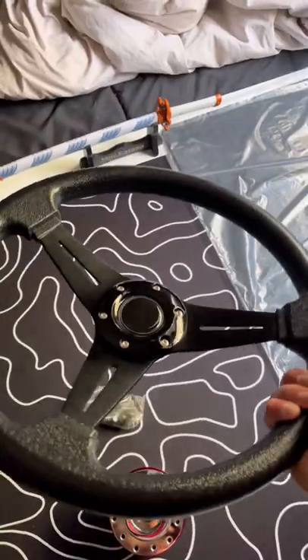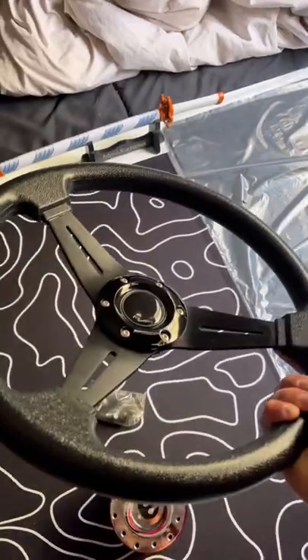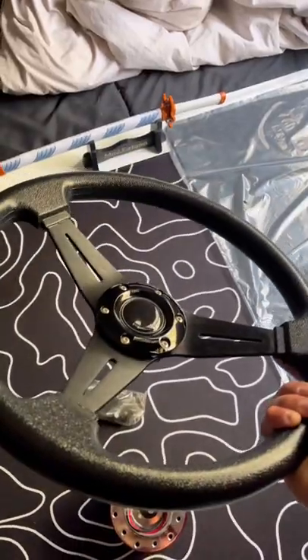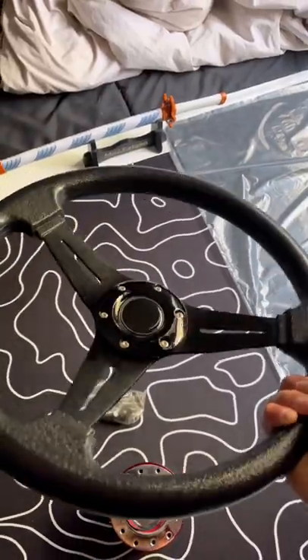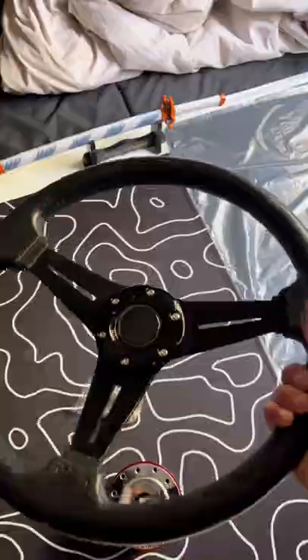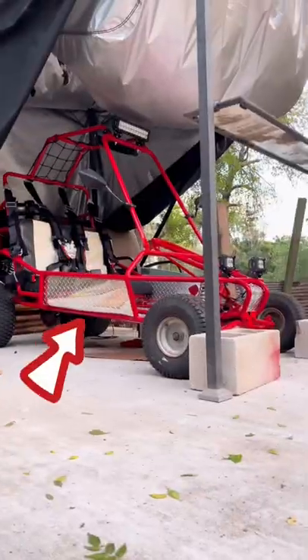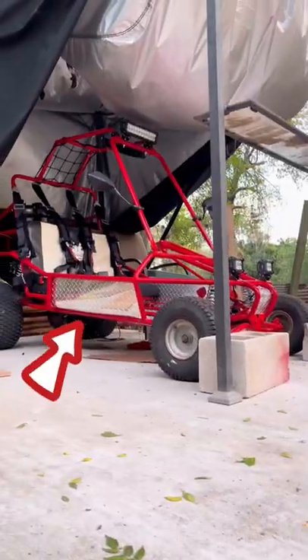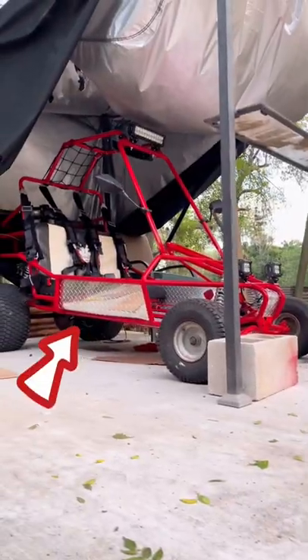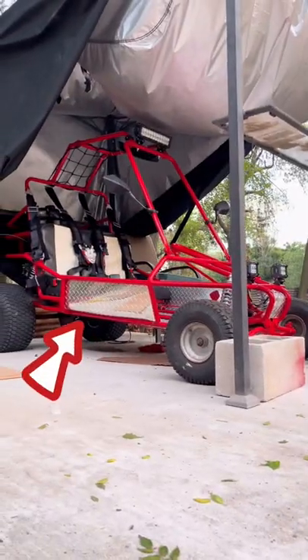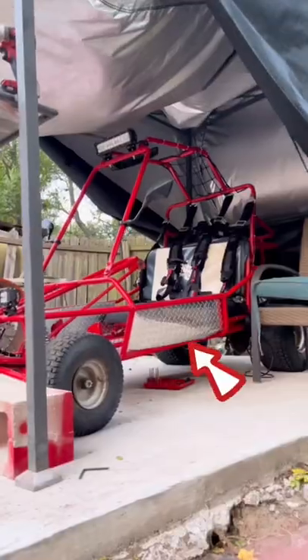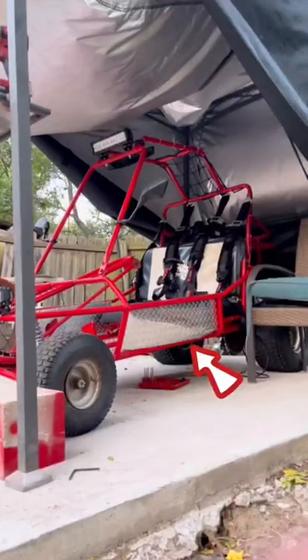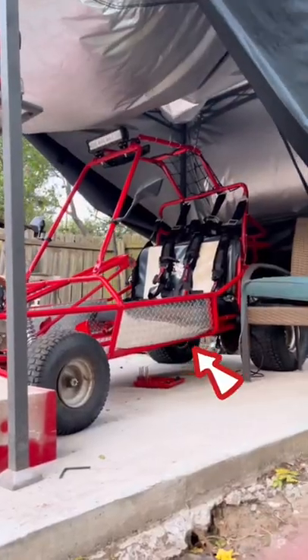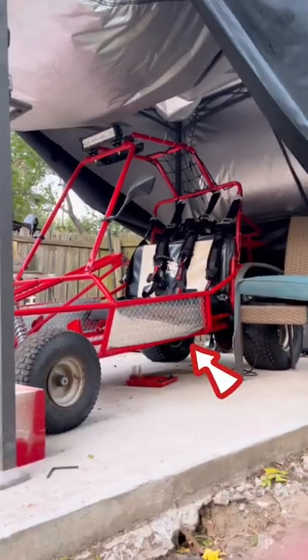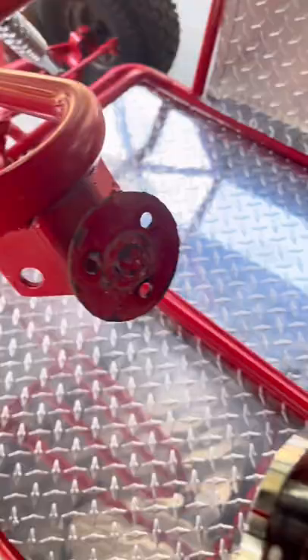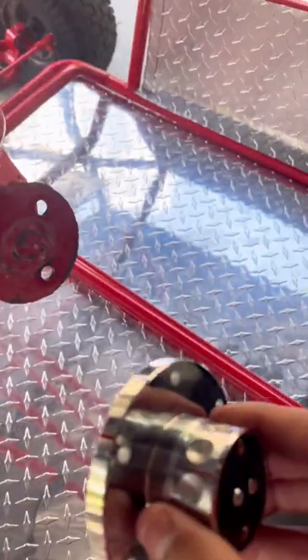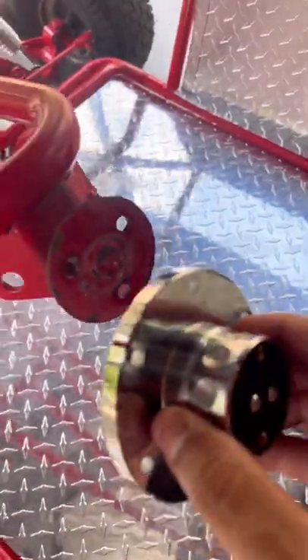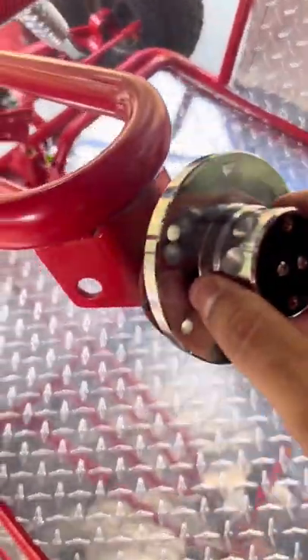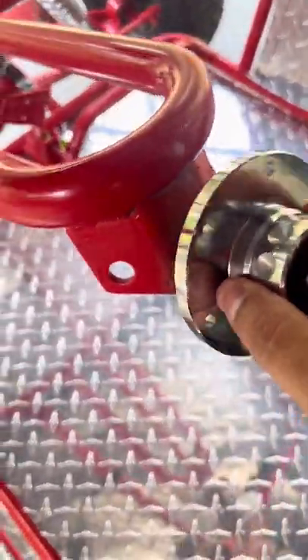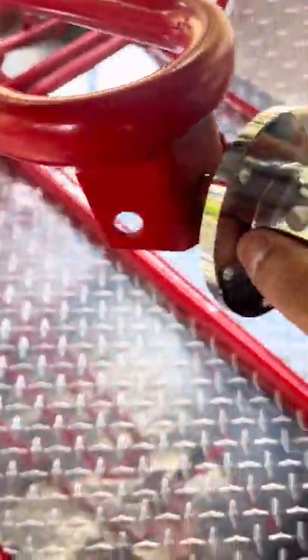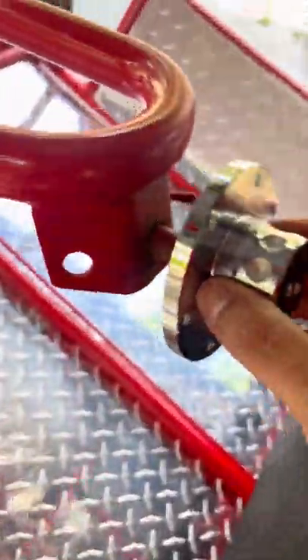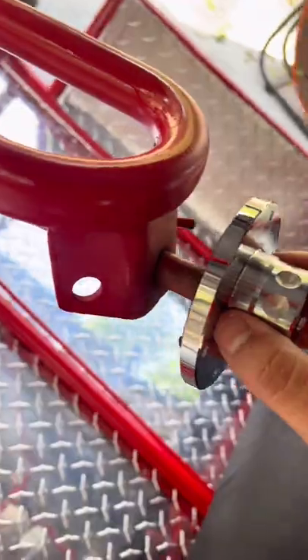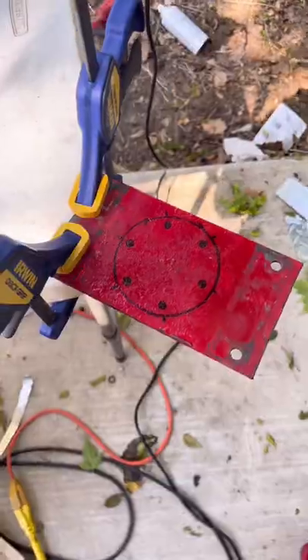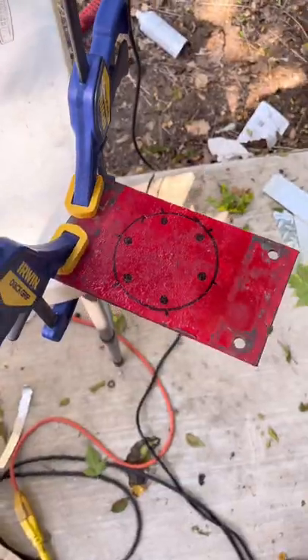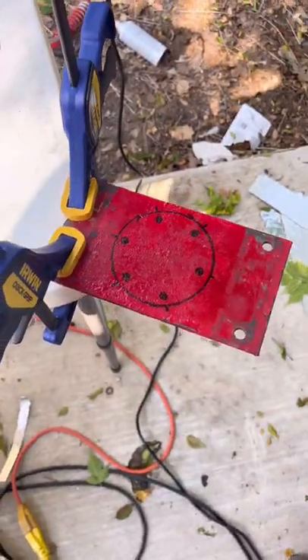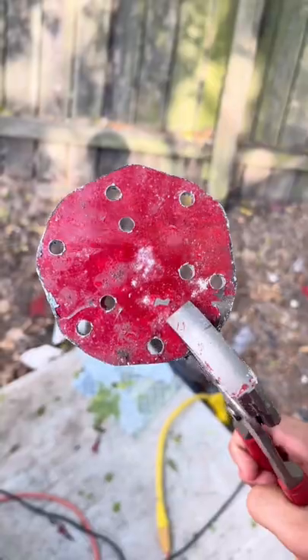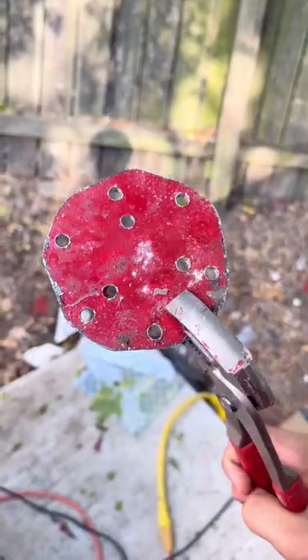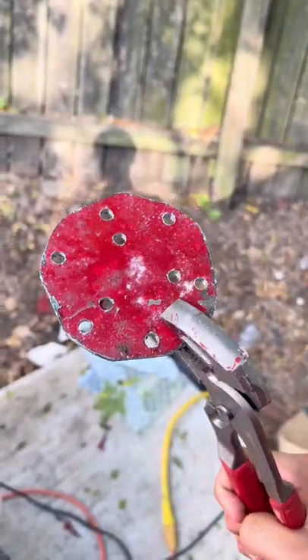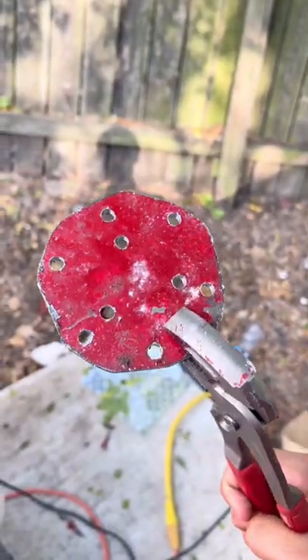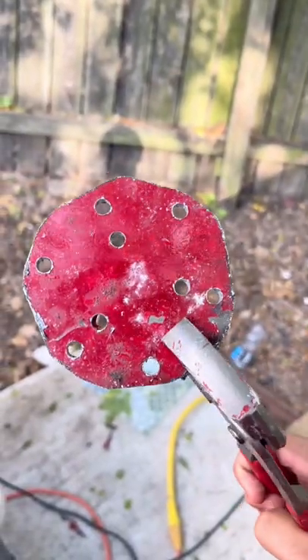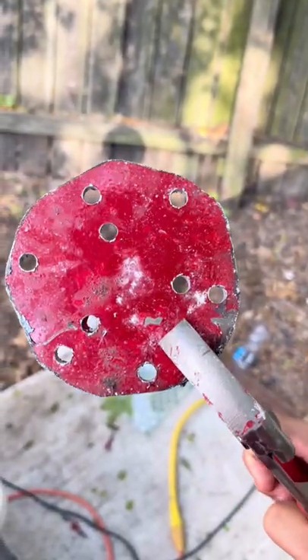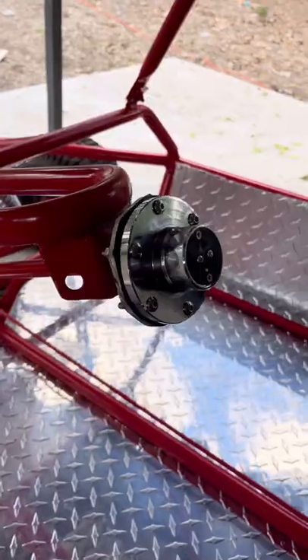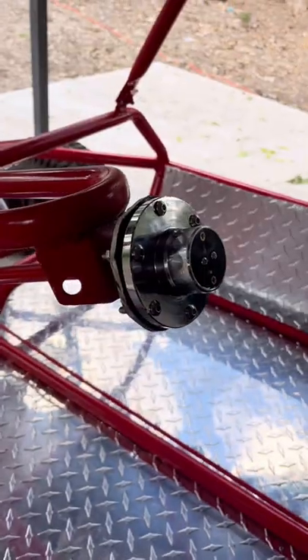Before I put this on the go-kart I wanted to add some more diamond tread, and it came out amazing. And since the old steering wheel mount was too small, I had to make an adapter. I know it's ugly but it's the best I could do with the tools I had.